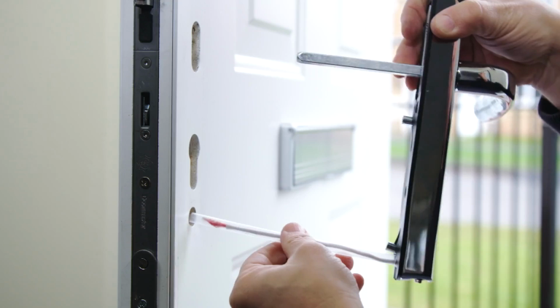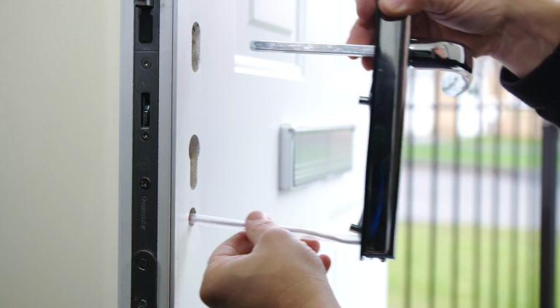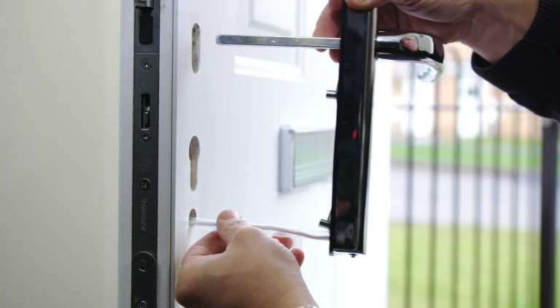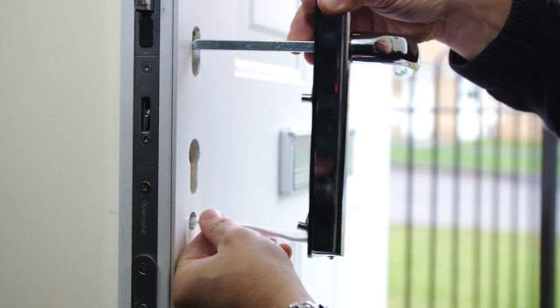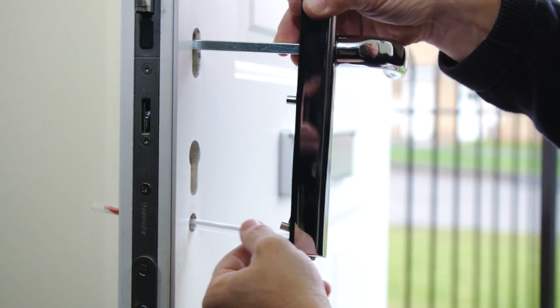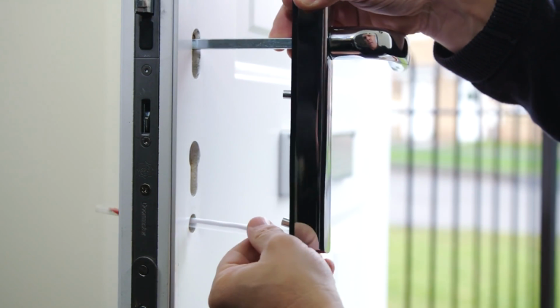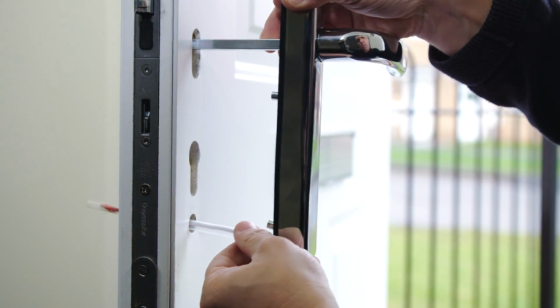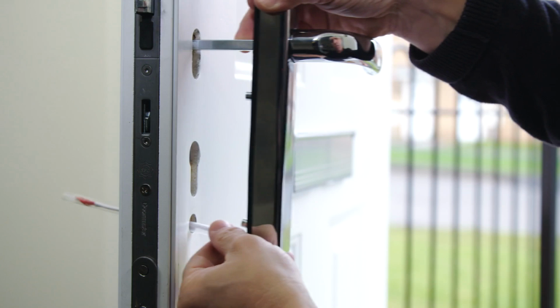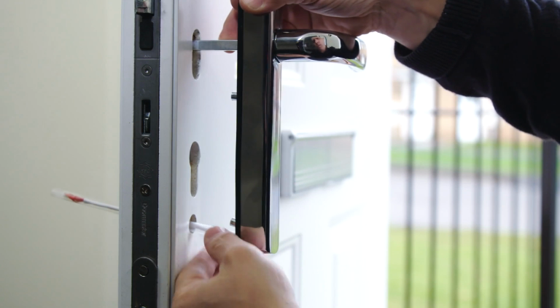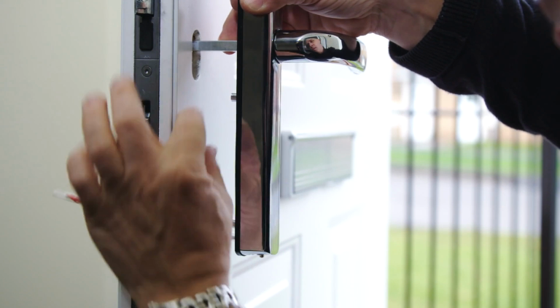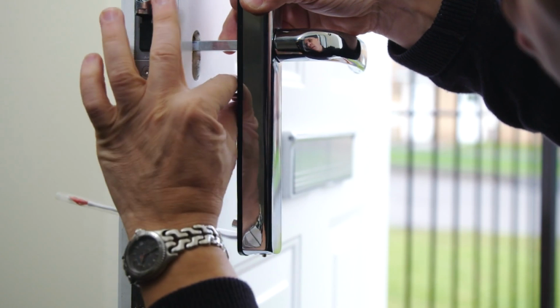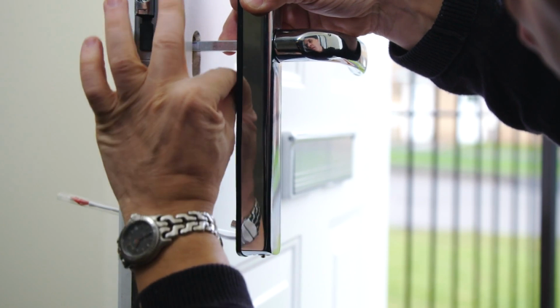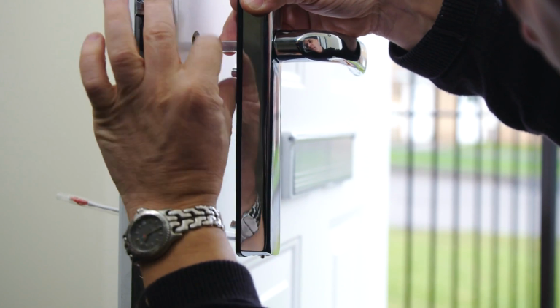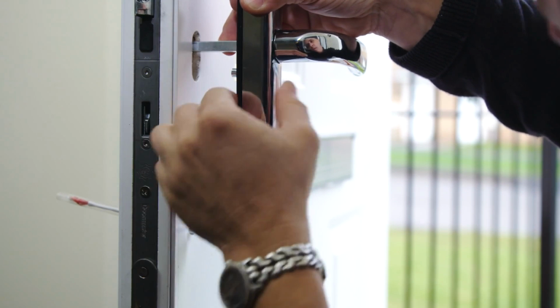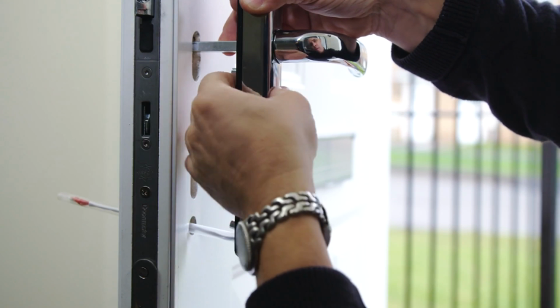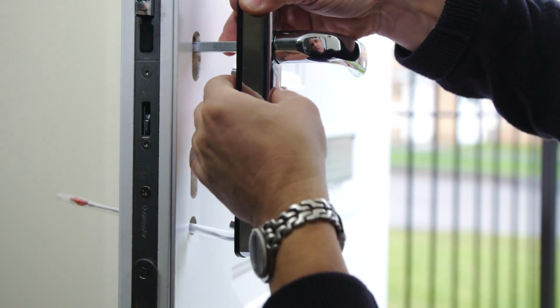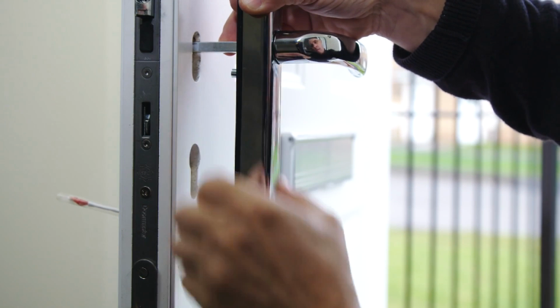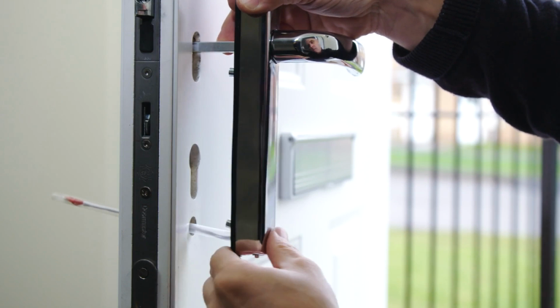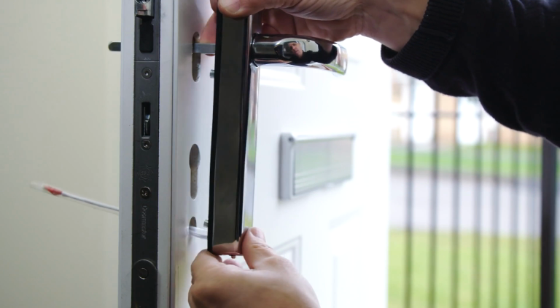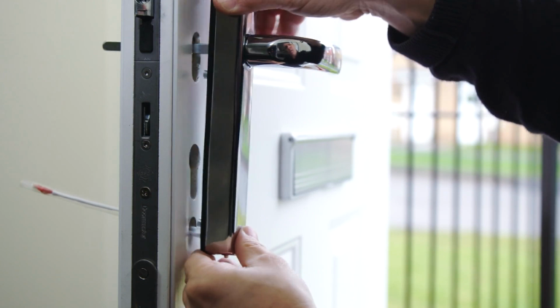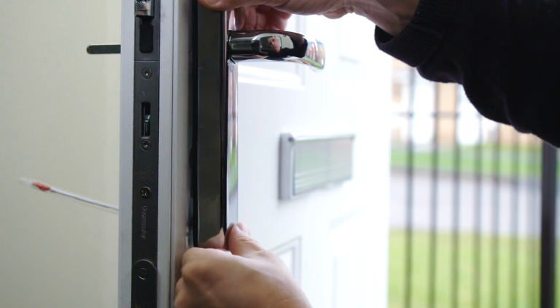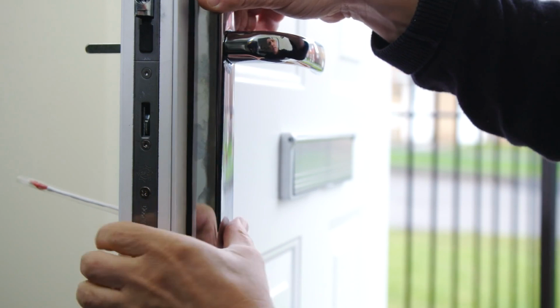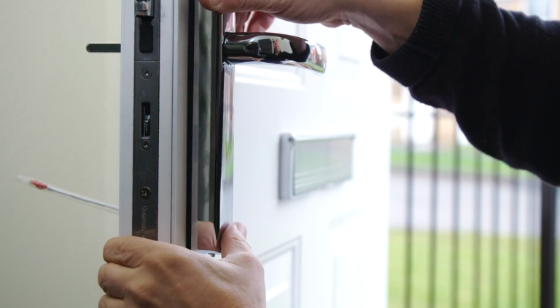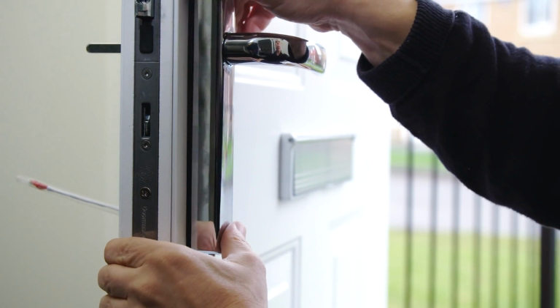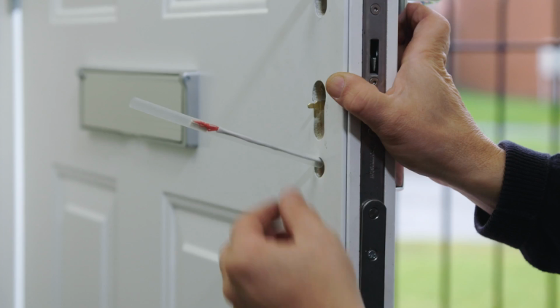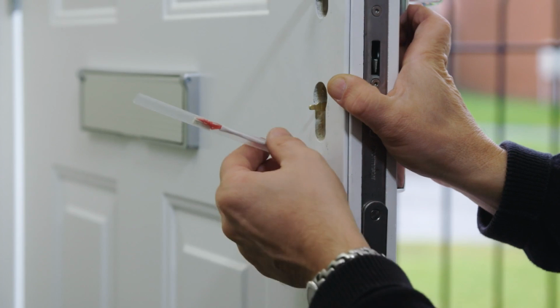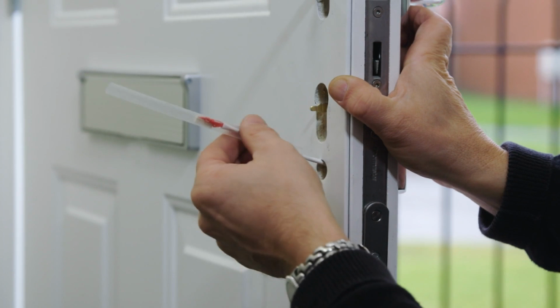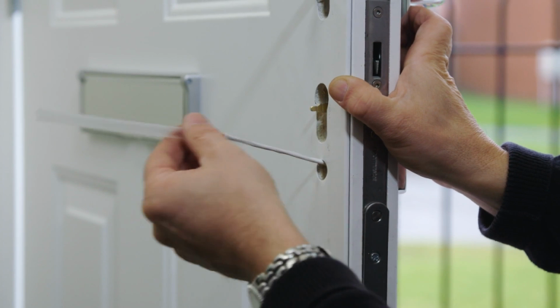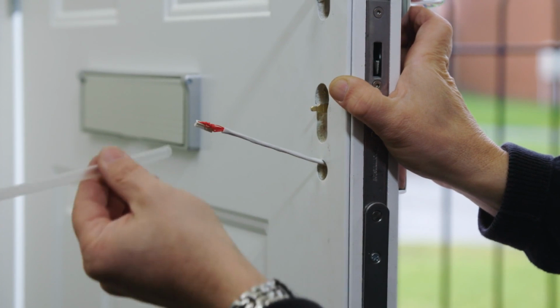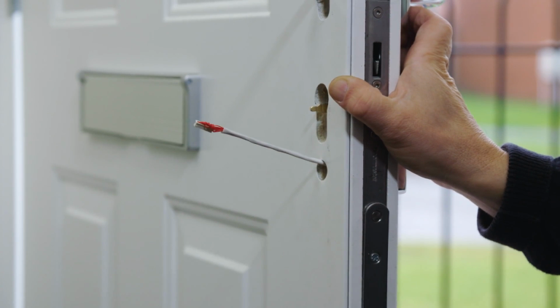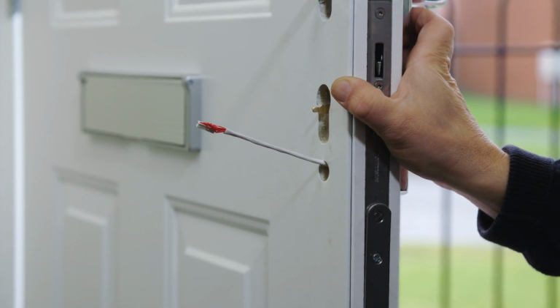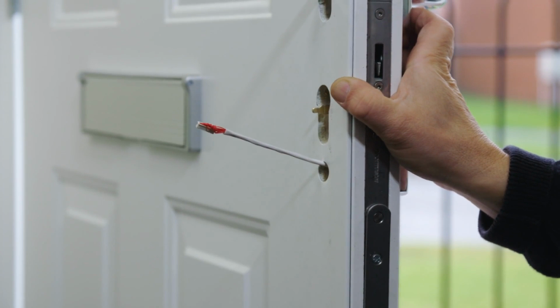Push the cable guide and spindle through the door. Slide the lugs up and down to align with the holes in the door. Remove the cable guide — this is no longer required.